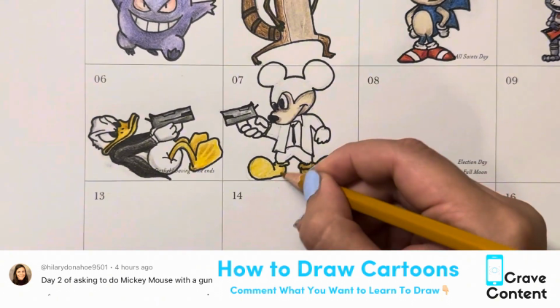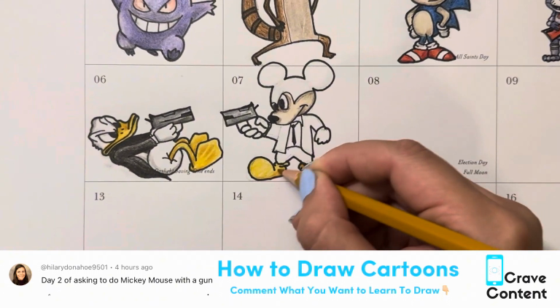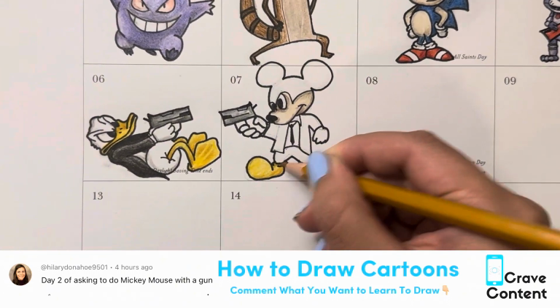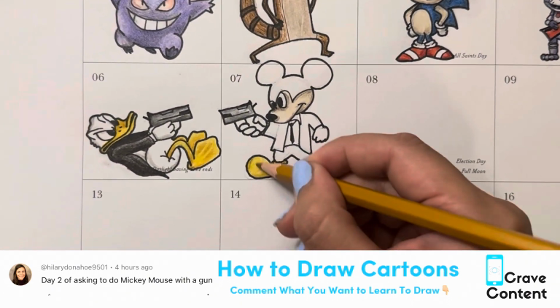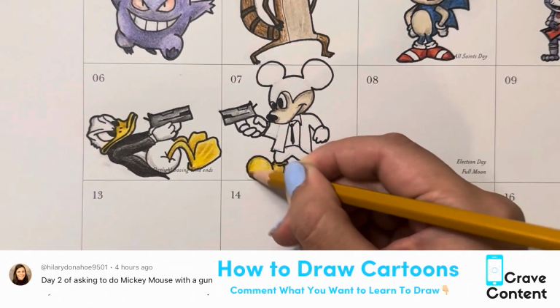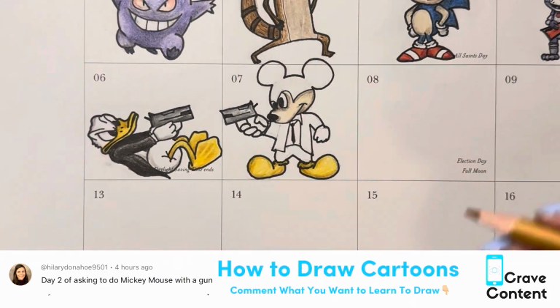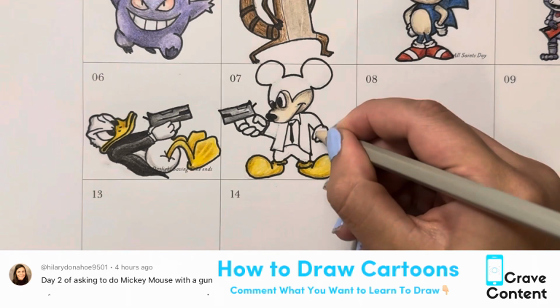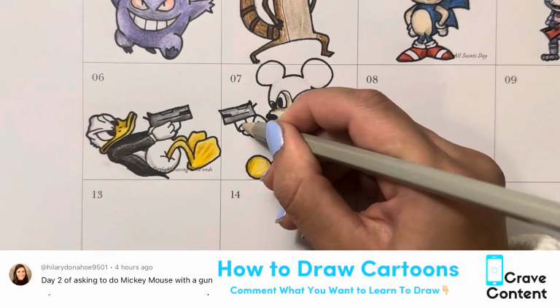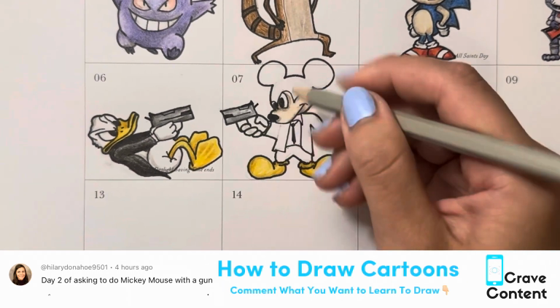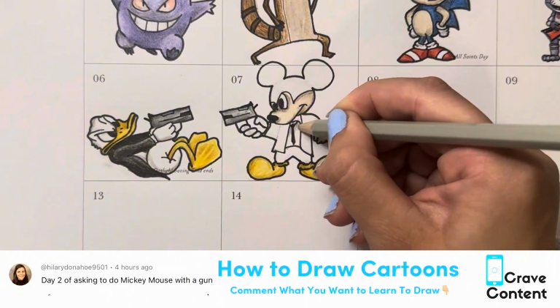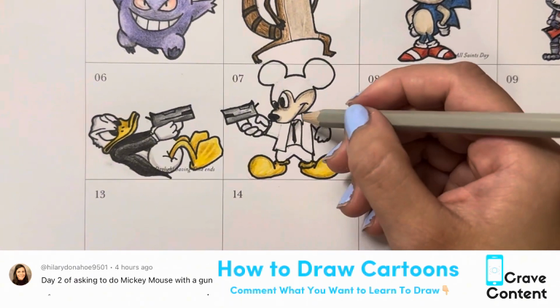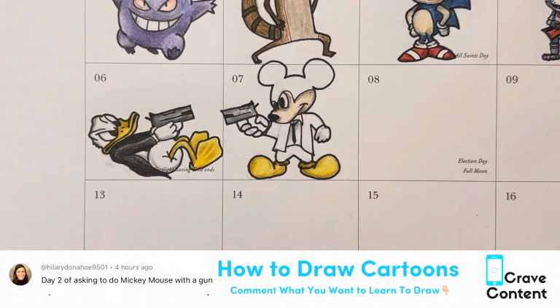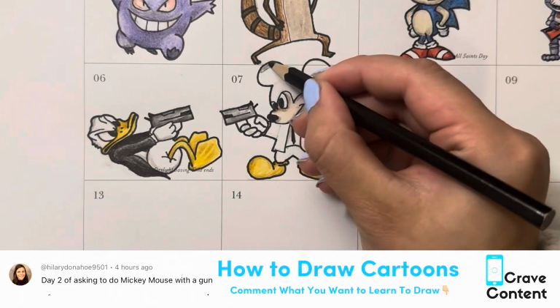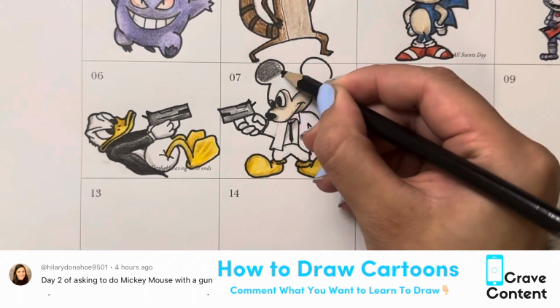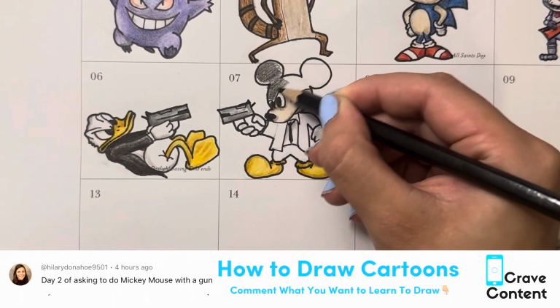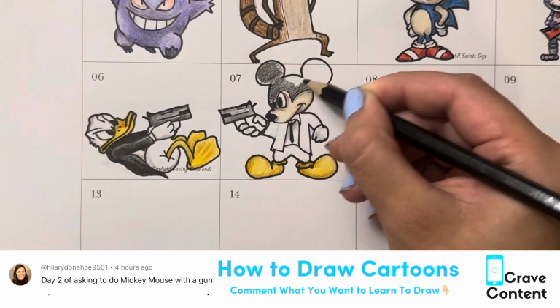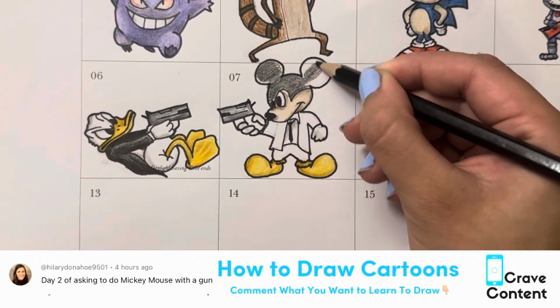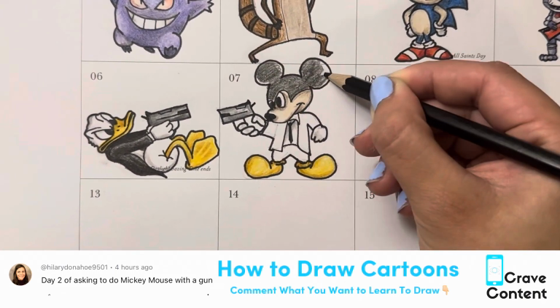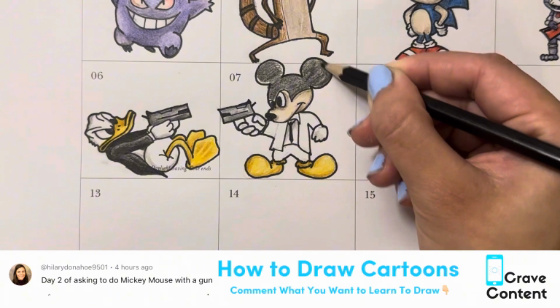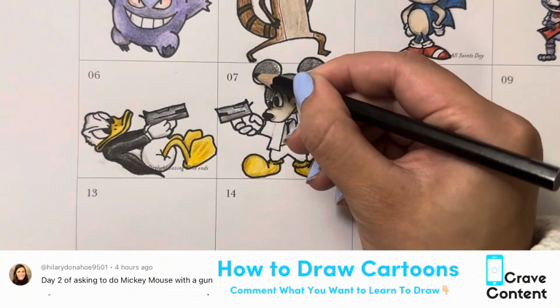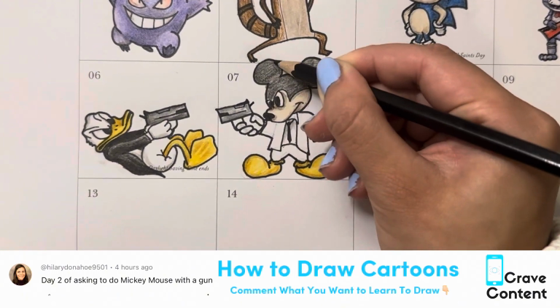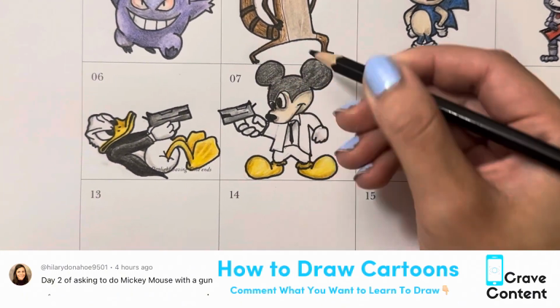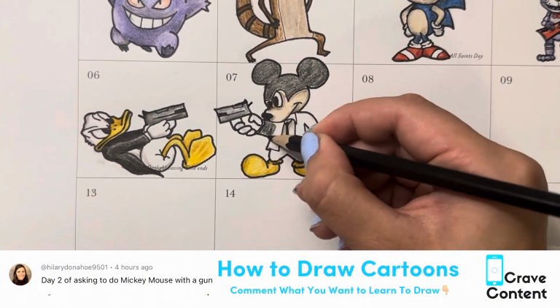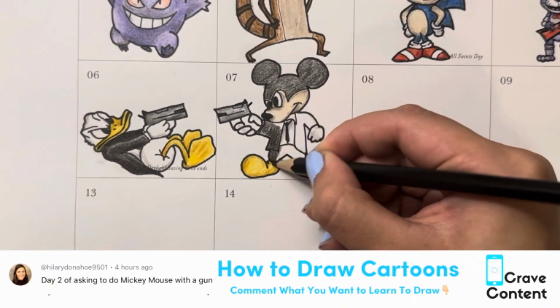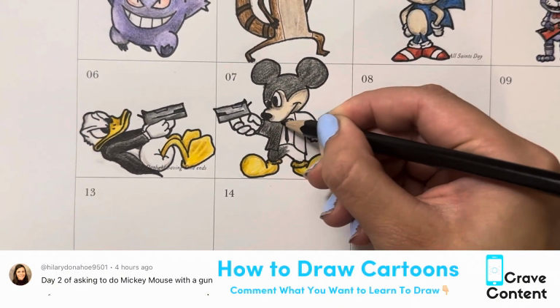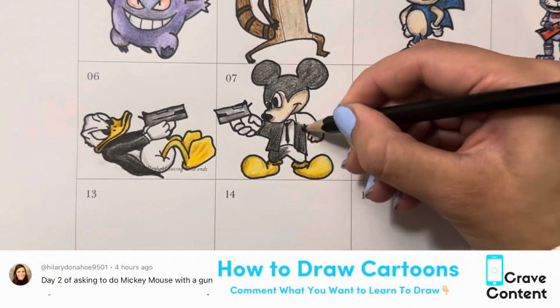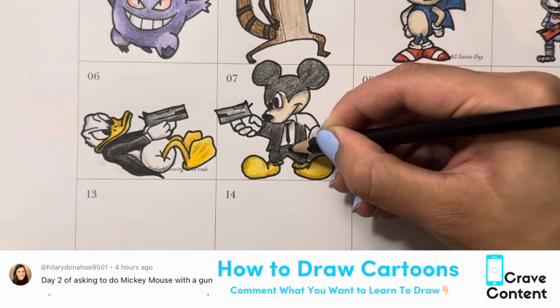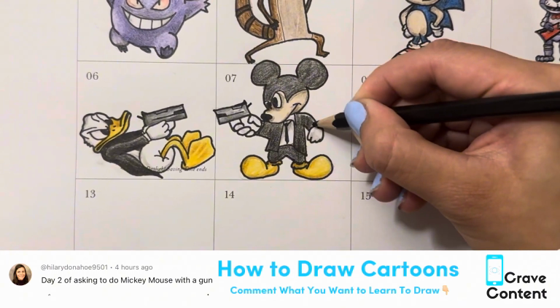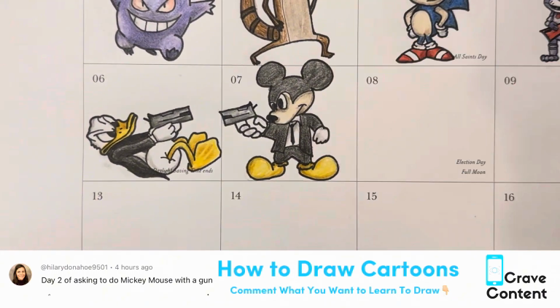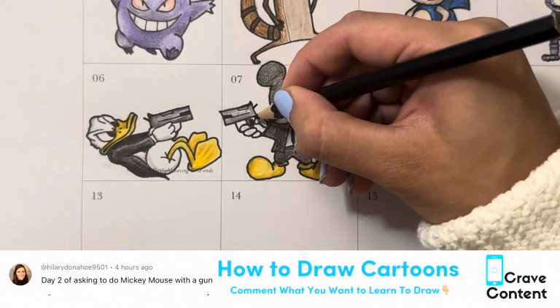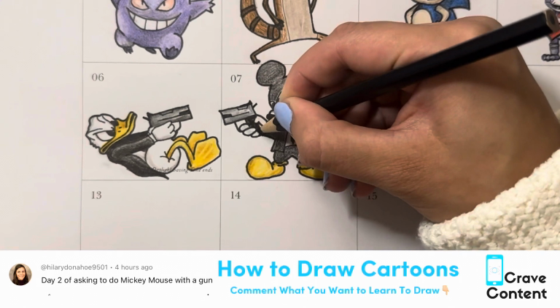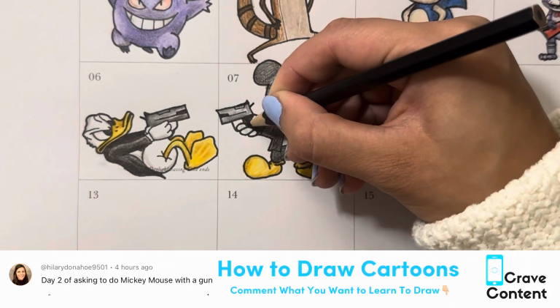We're going to go in coloring now, adding the shadows around to make him really just pop off the page, going in with the black, and soon we're going to add our final touches and make that a deeper black.